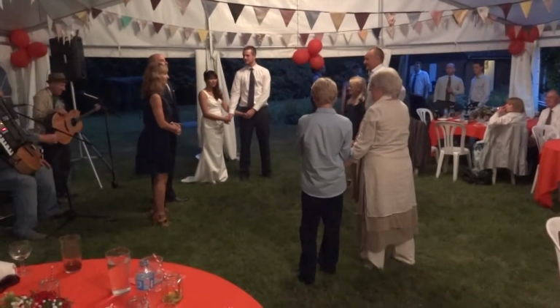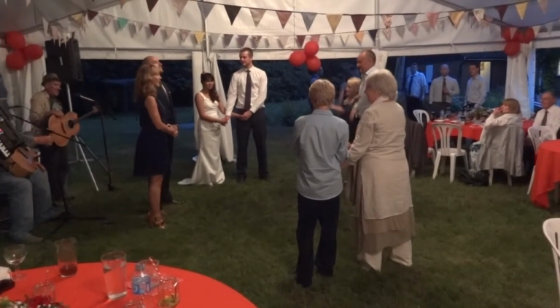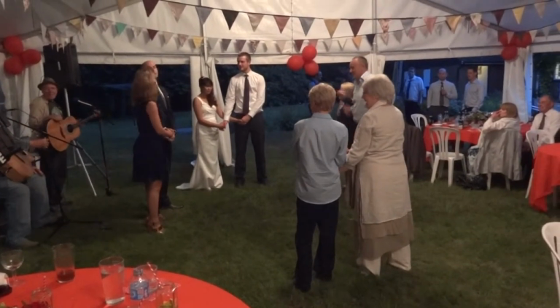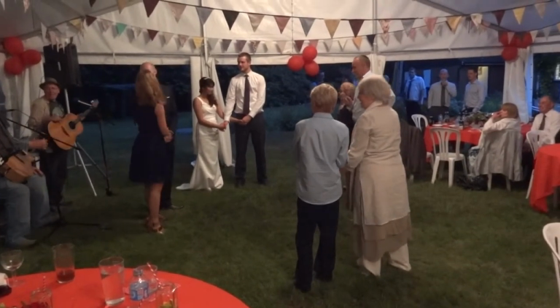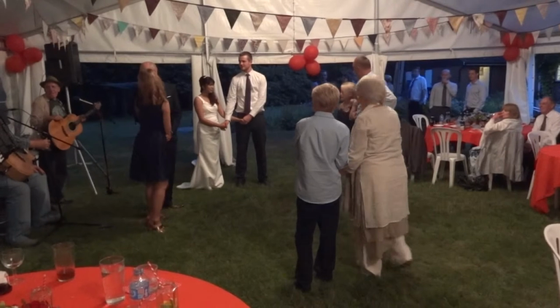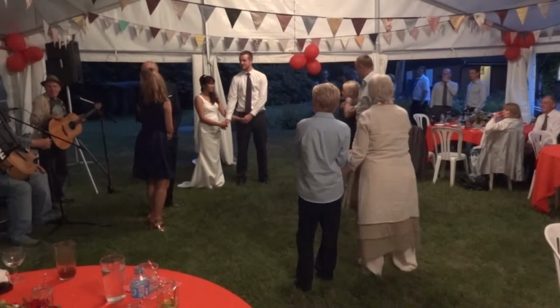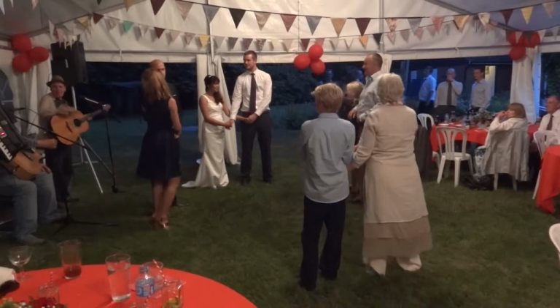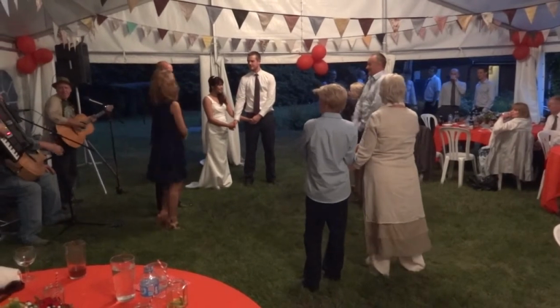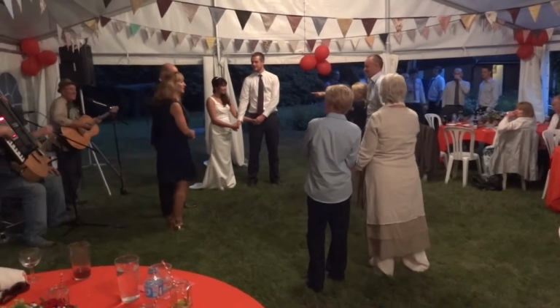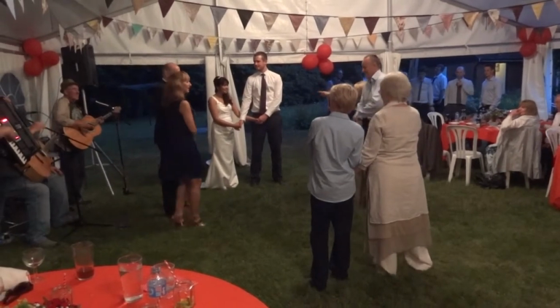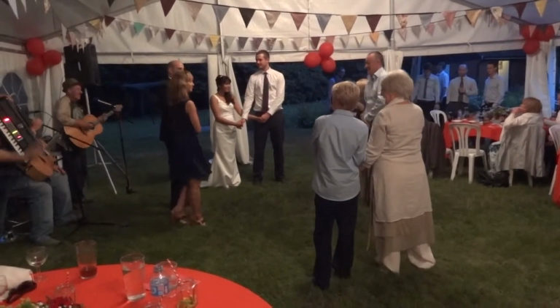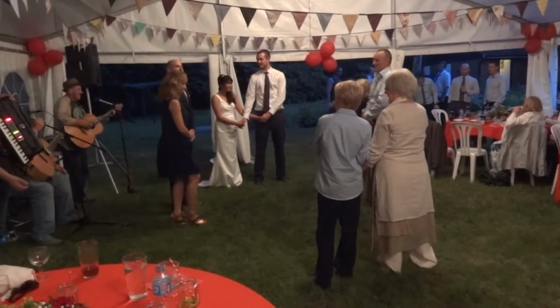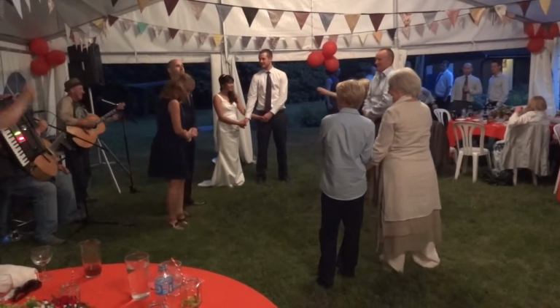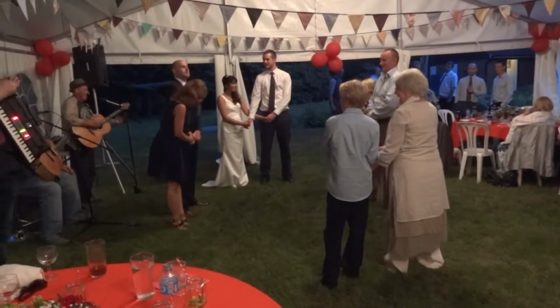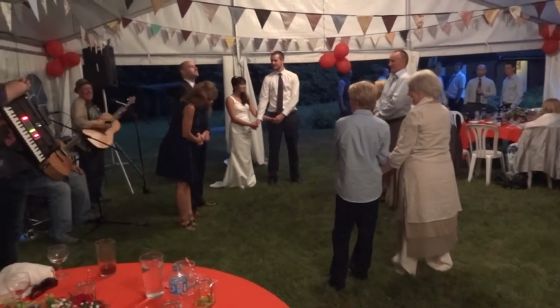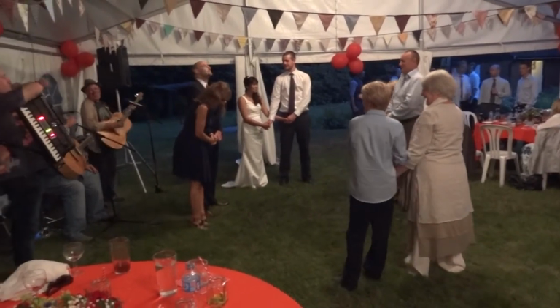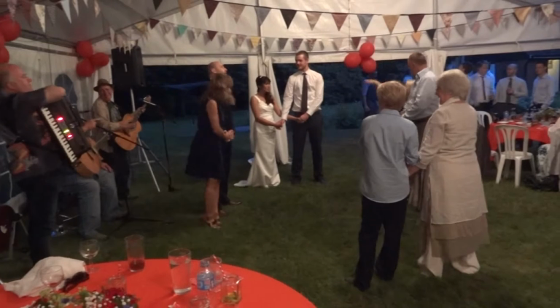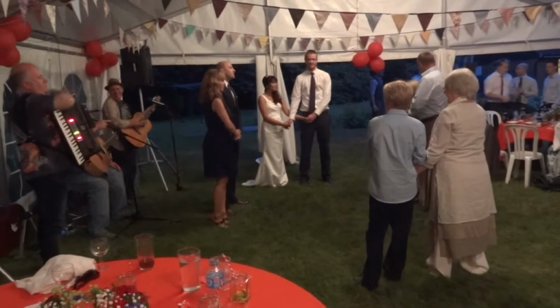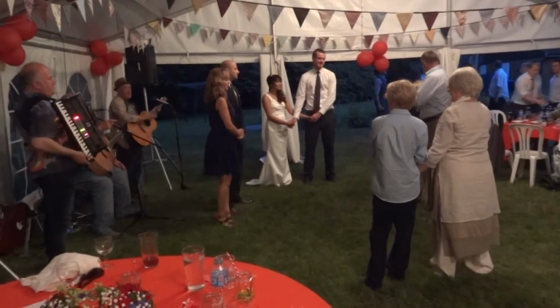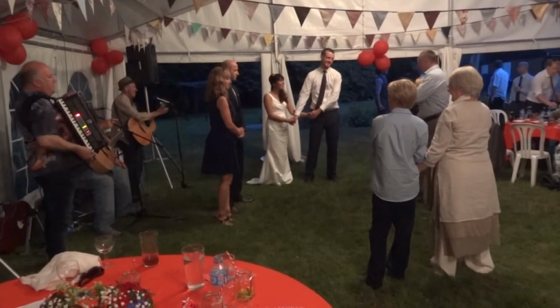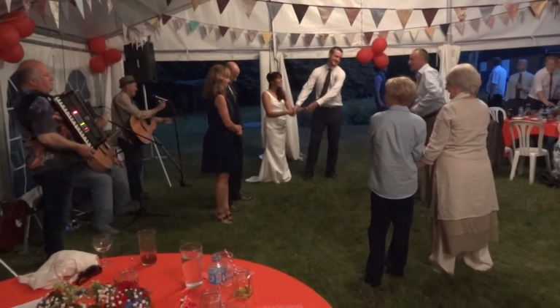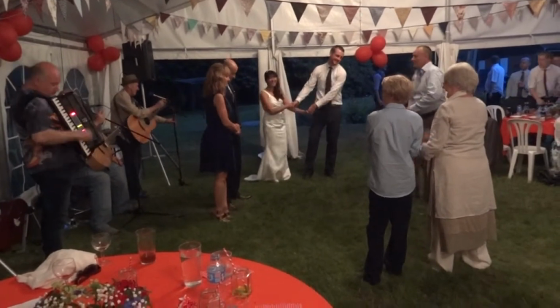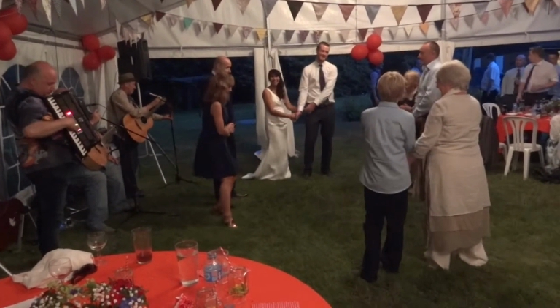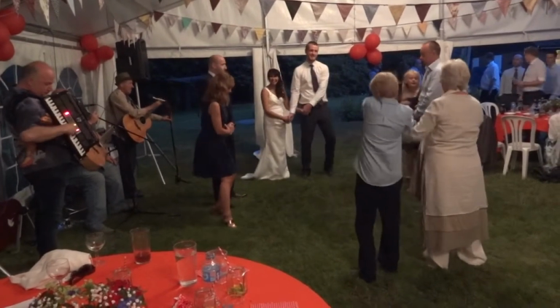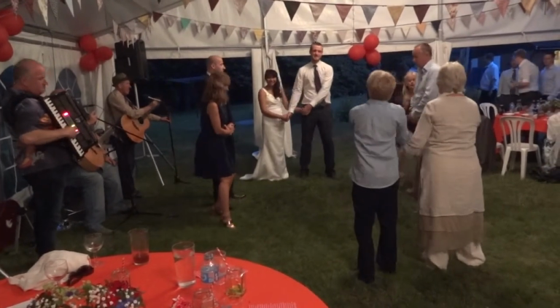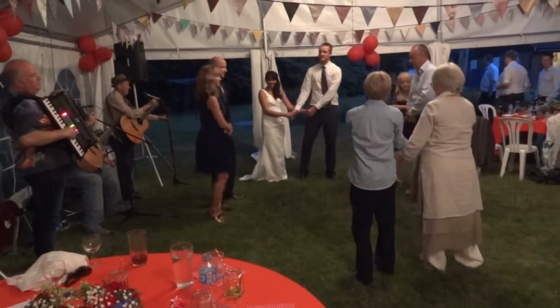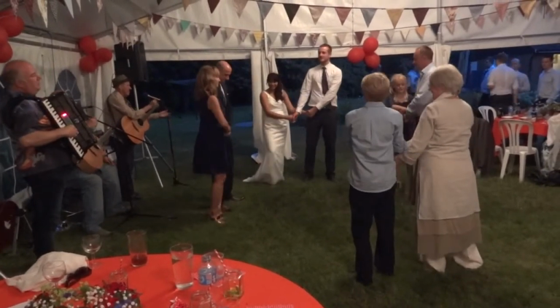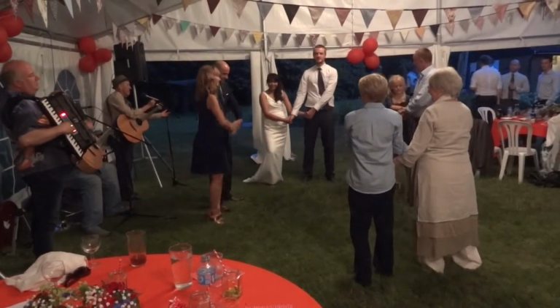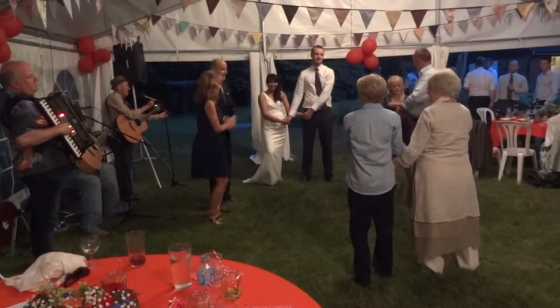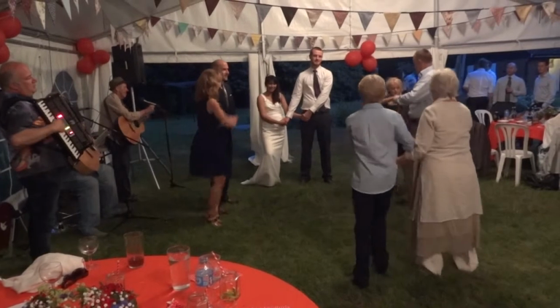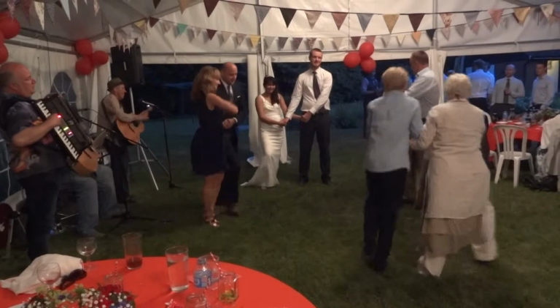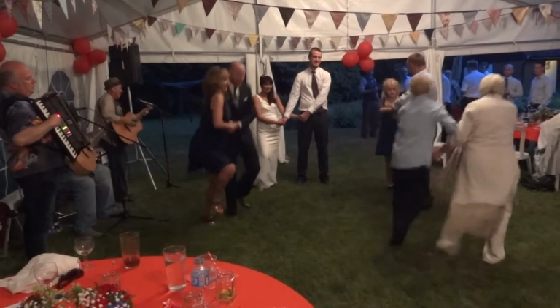Trust me, trust me, I'm the choreographer. One and two, get ready to go first — wait until I say go. Off you go, promenade, one and two.